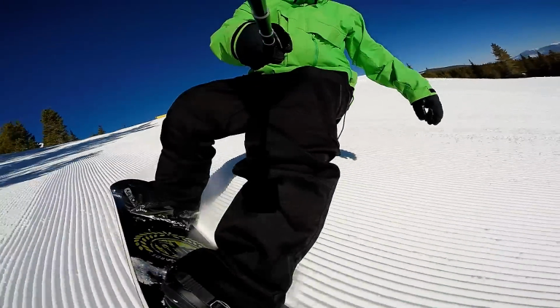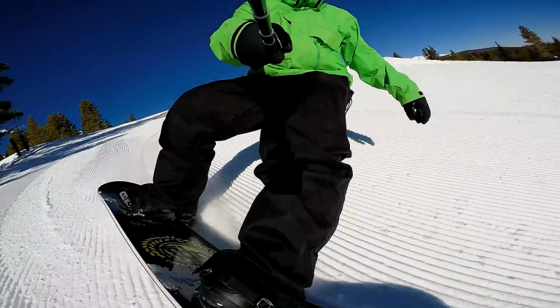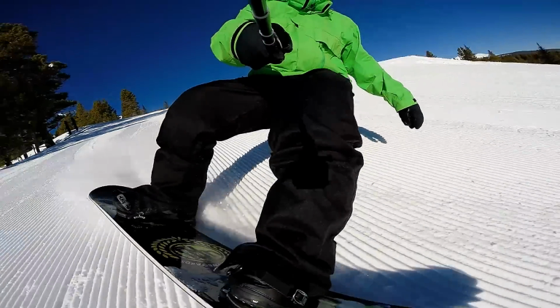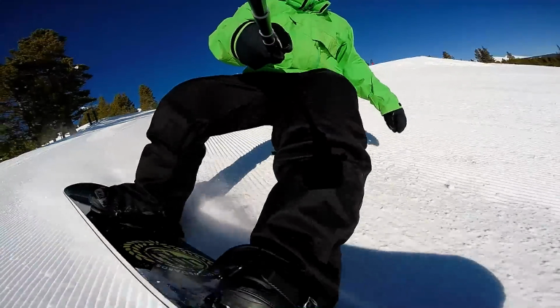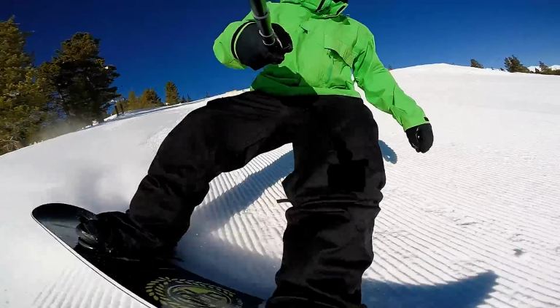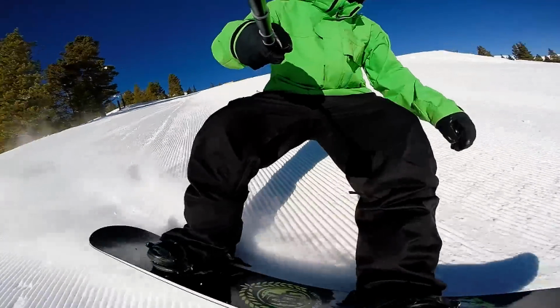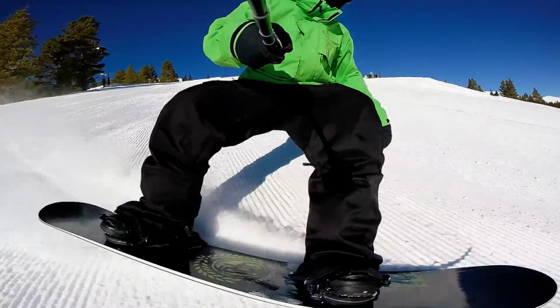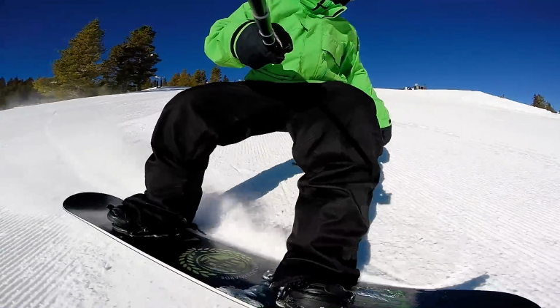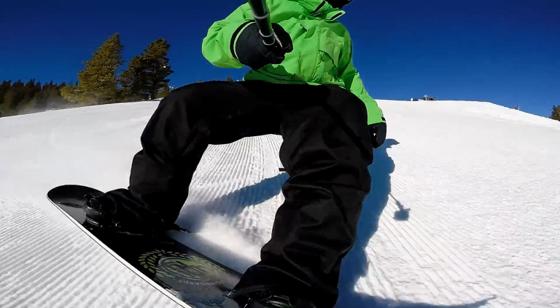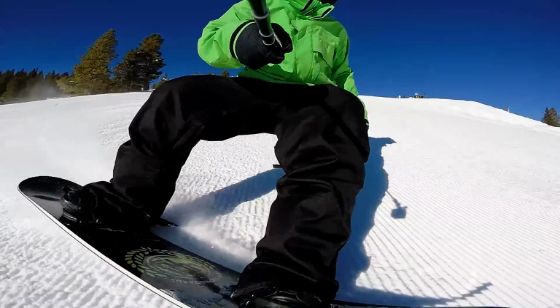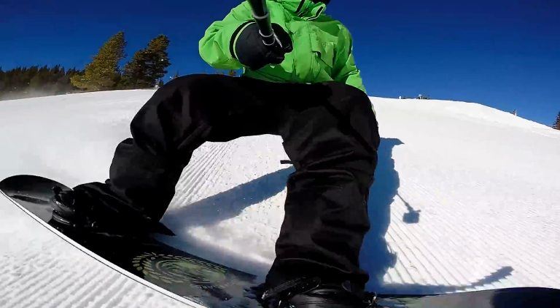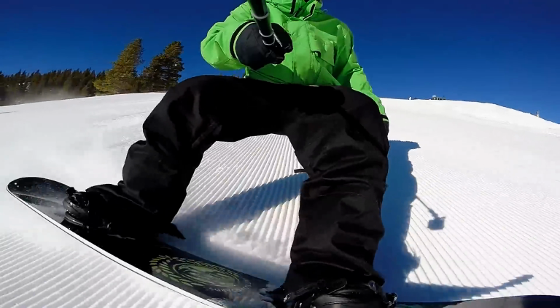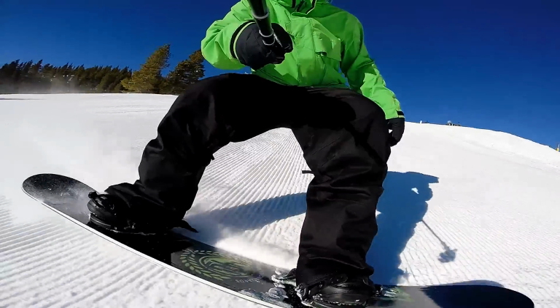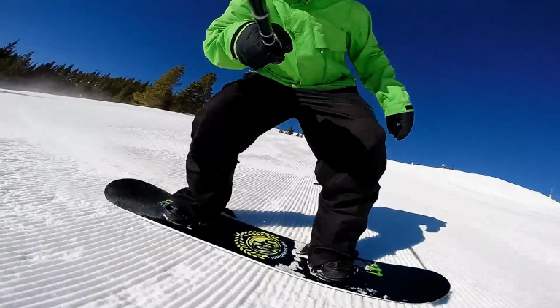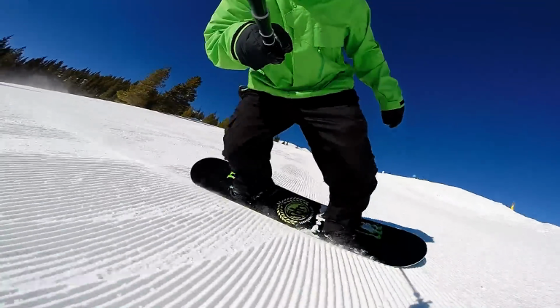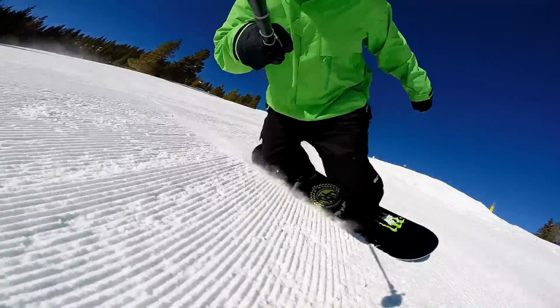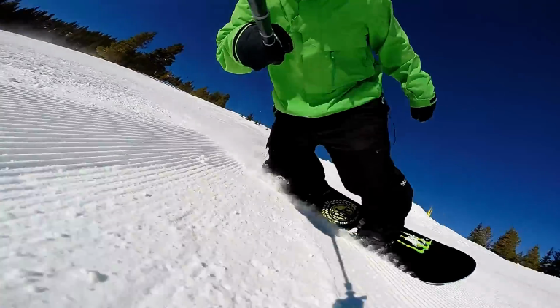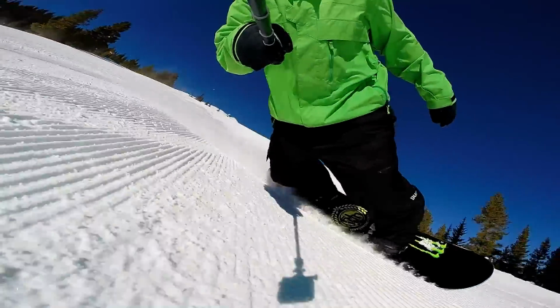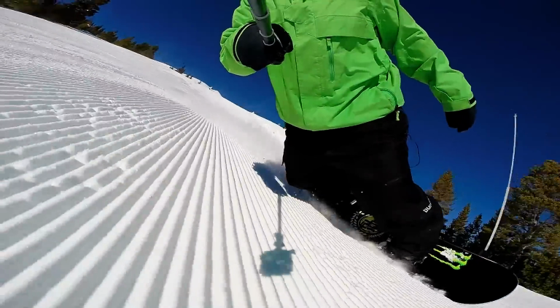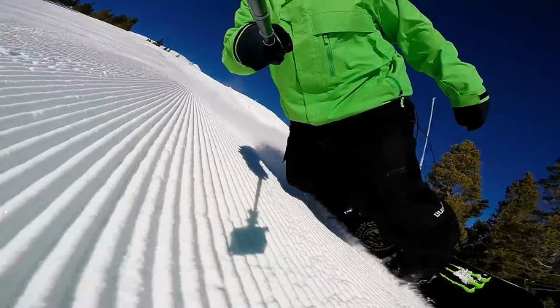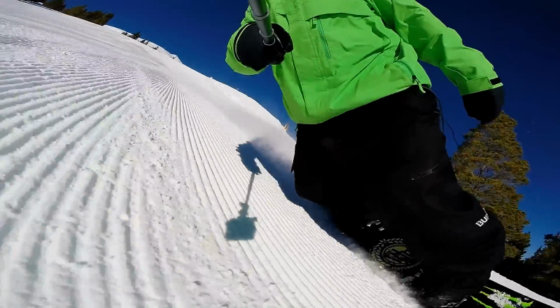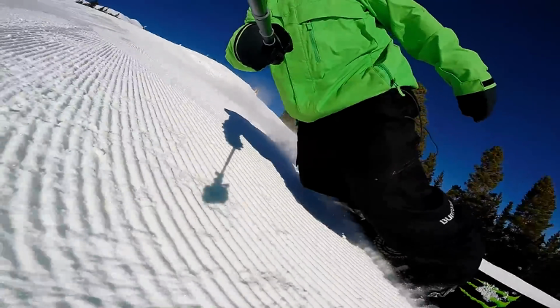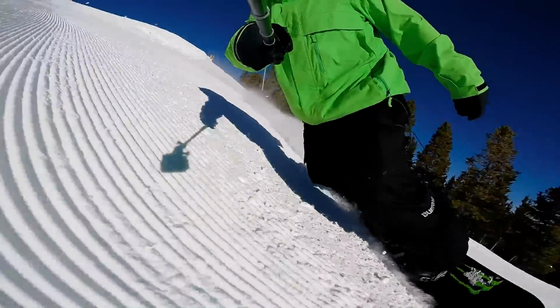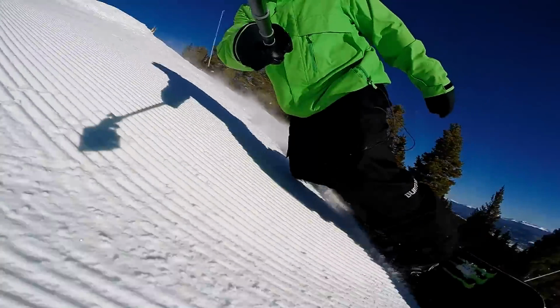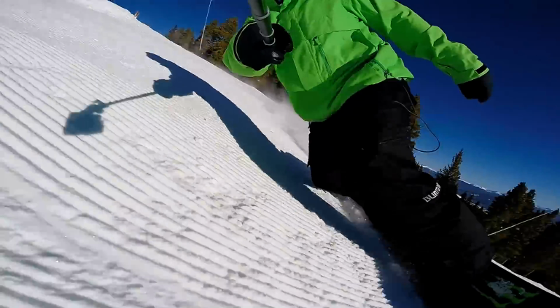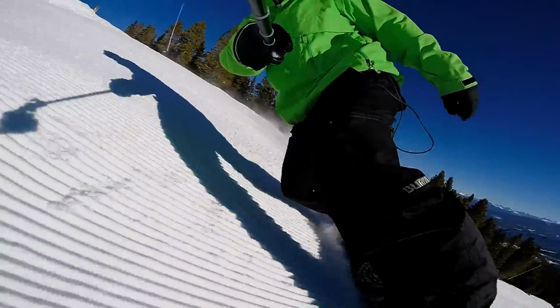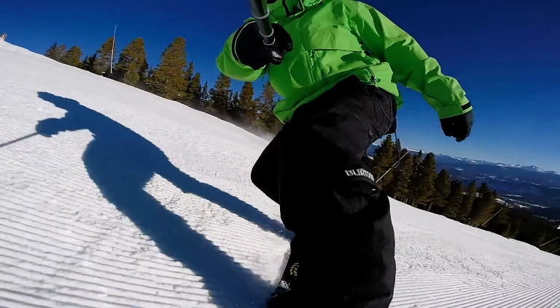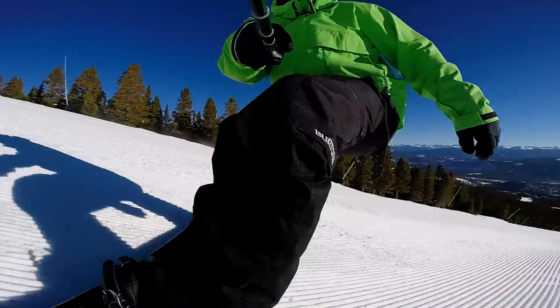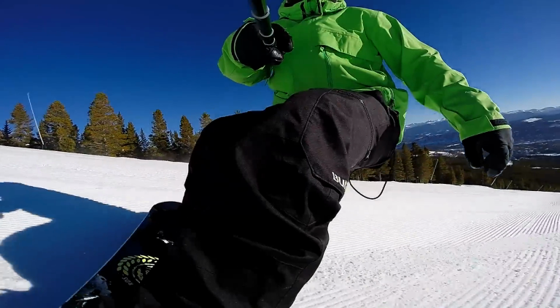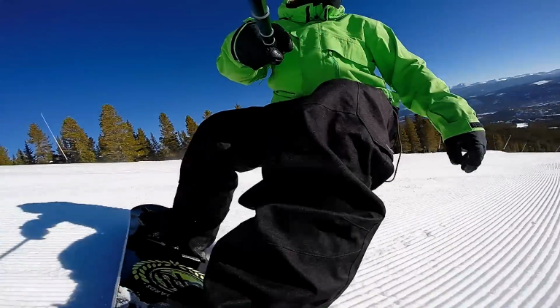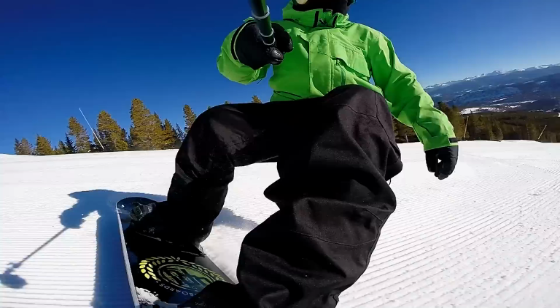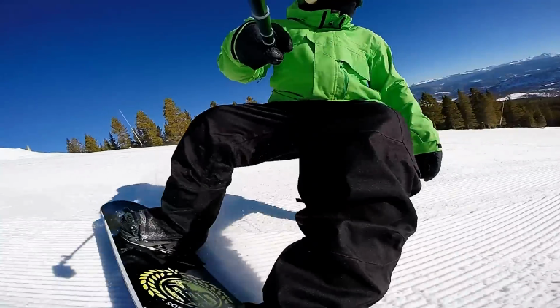After you've got forward lean added, focus on bending your knees properly. Your knees are your only shock absorbers on heel side carves. On toe side you've got both the flex of your ankles and bending your knees, but for heel side carves you need your knees bent and applying even pressure into the heel side edge while it's cutting into the snow.